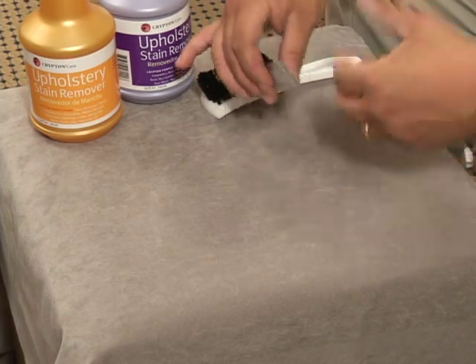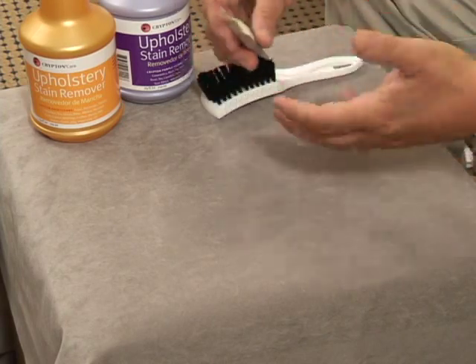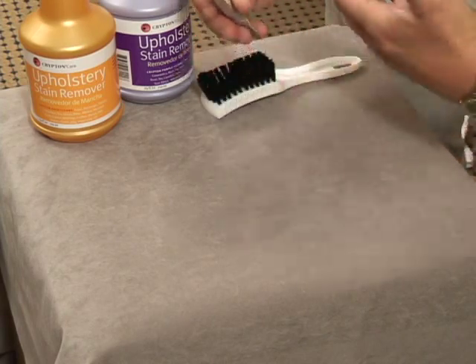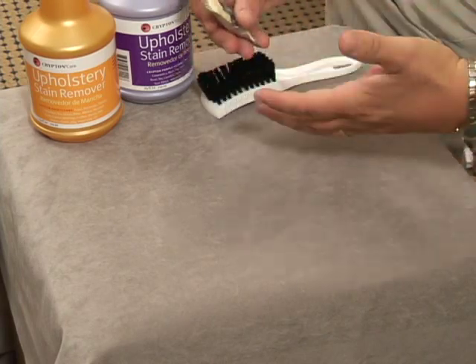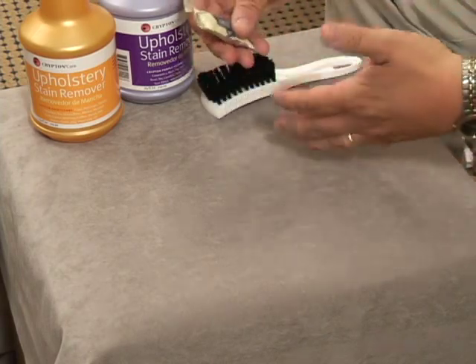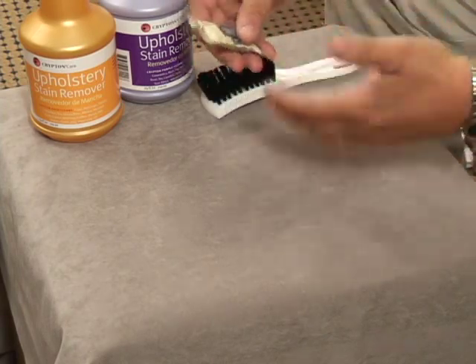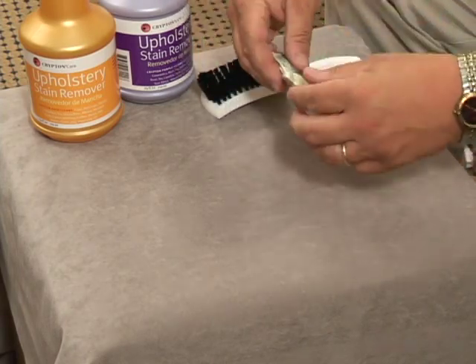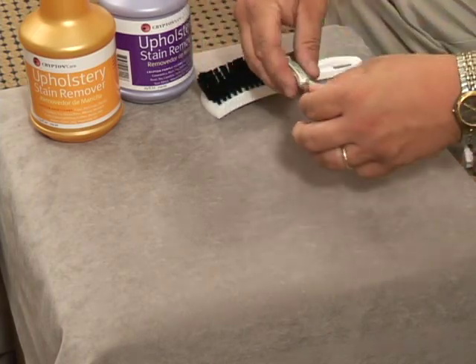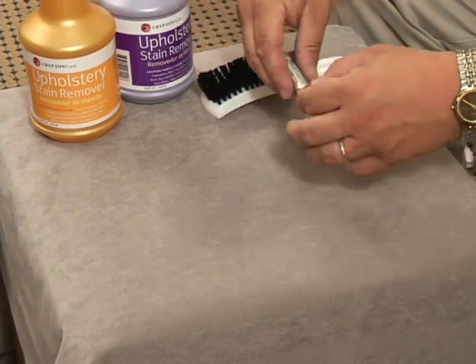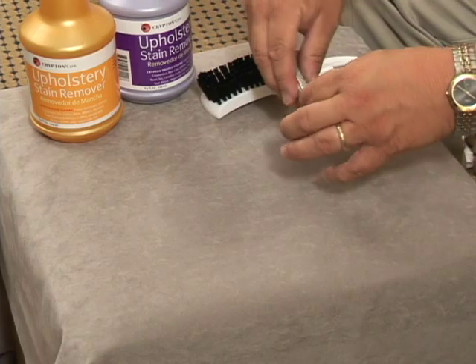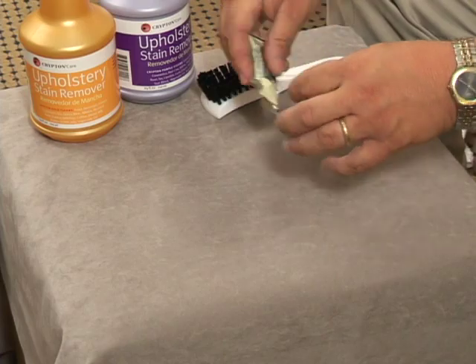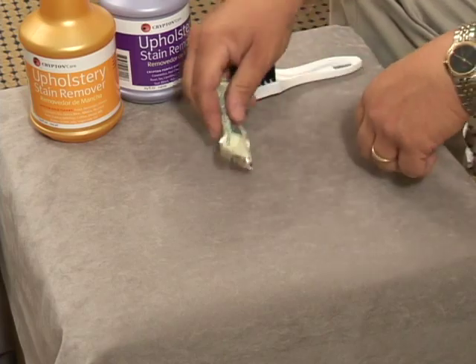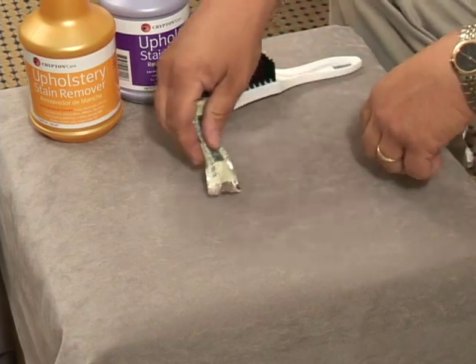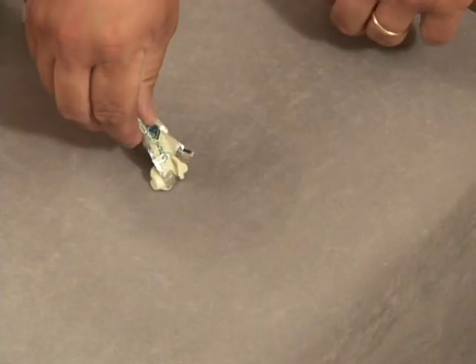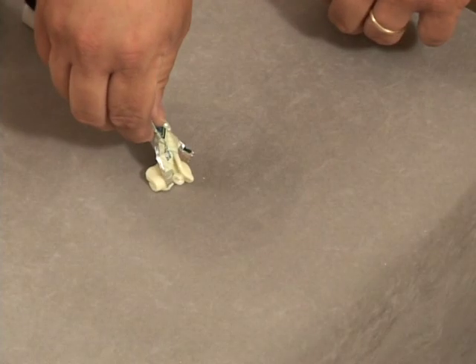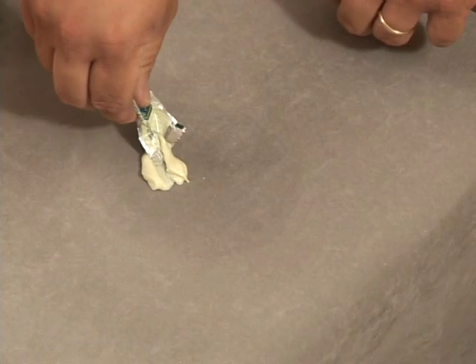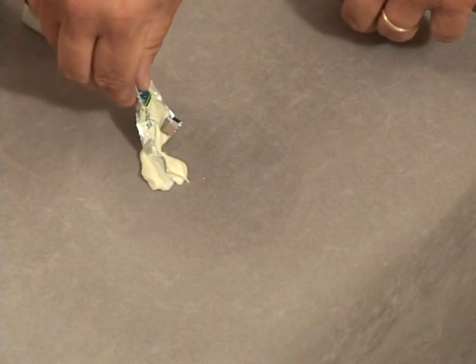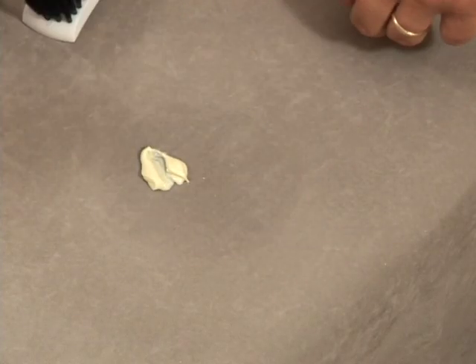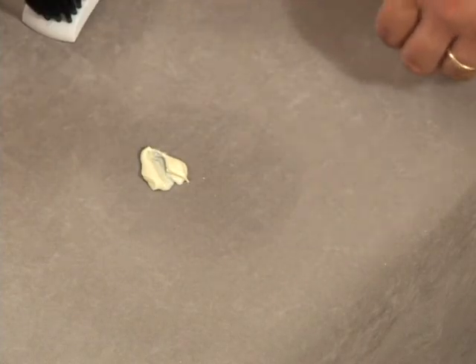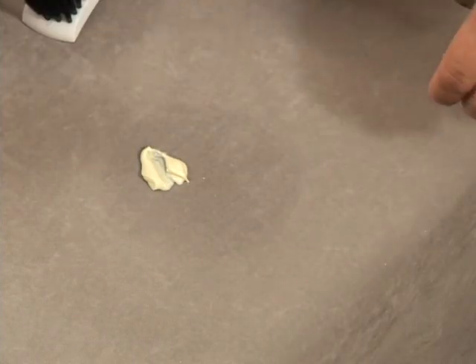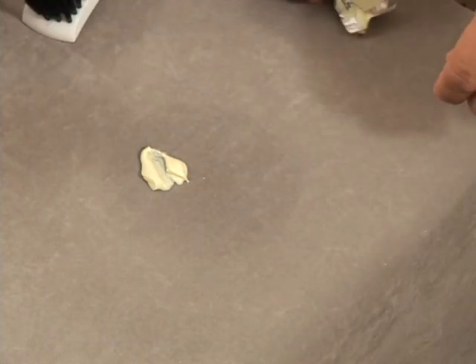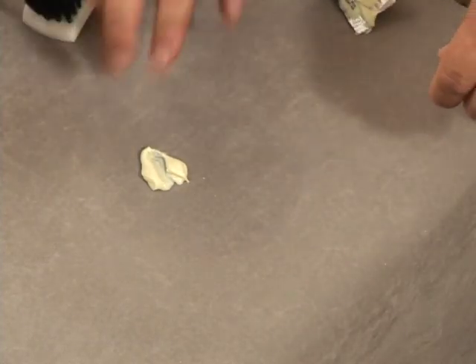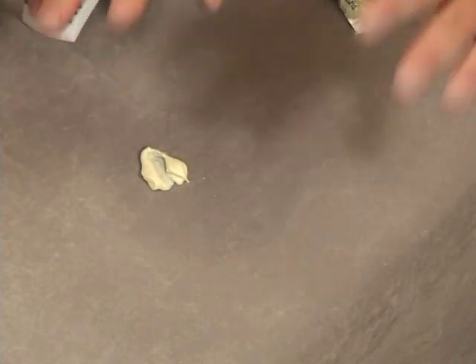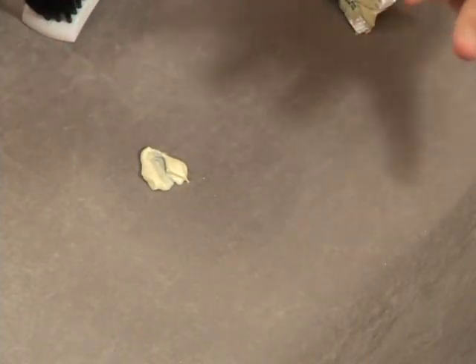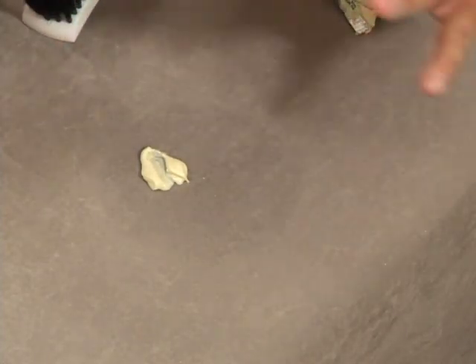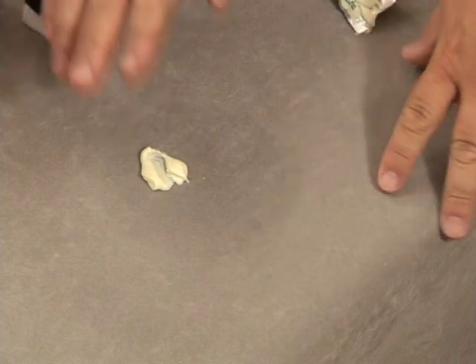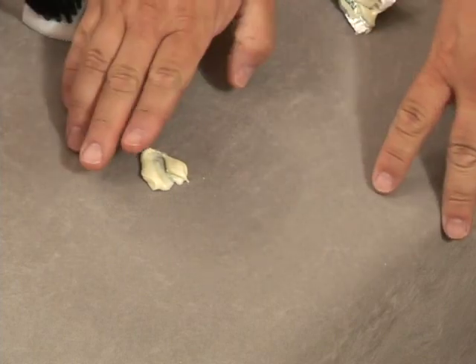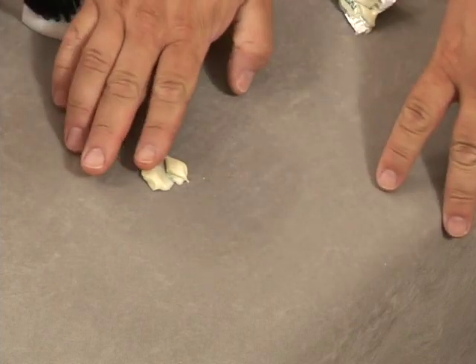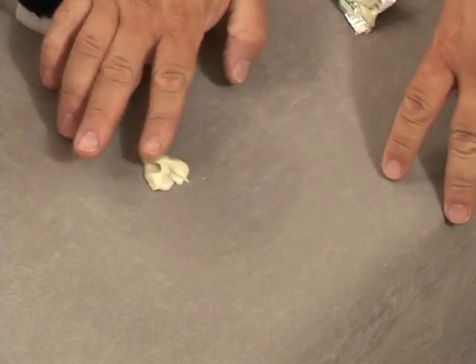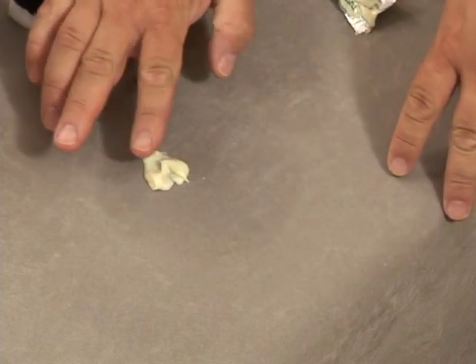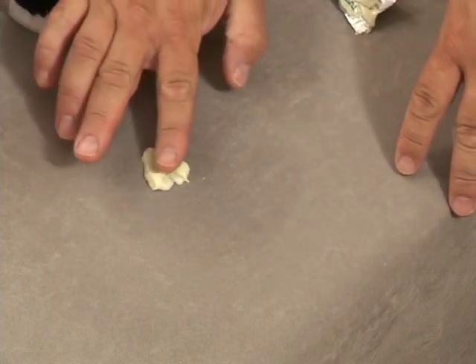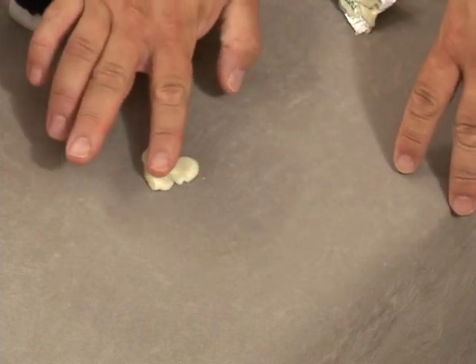Most approaches to cleaning — people will pick one product and try to clean it, and it doesn't remove the stain because you're leaving behind other oils that it's not designed to clean.